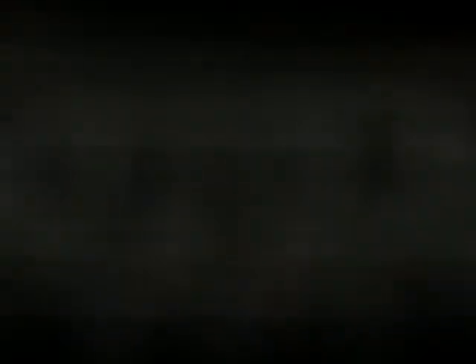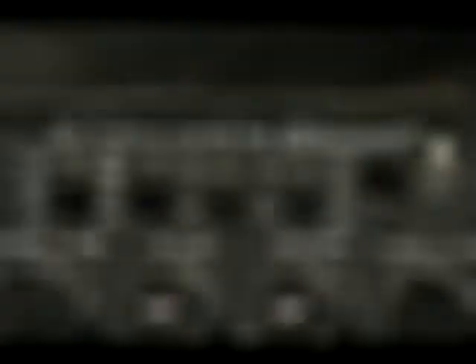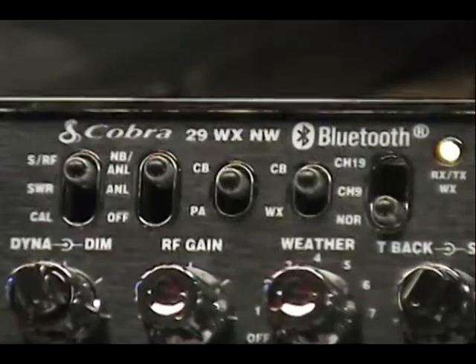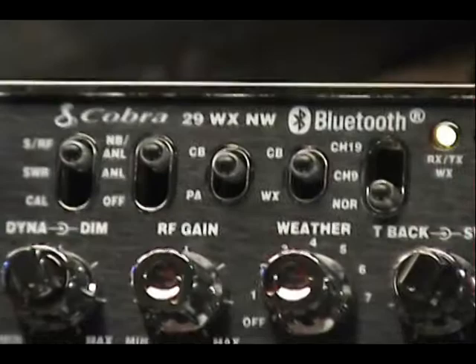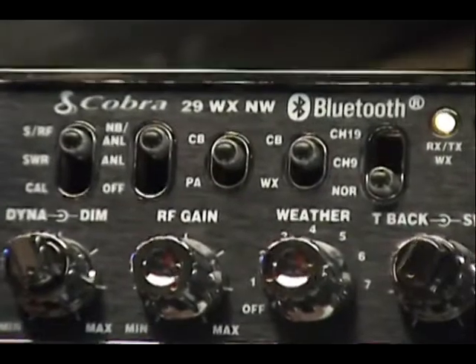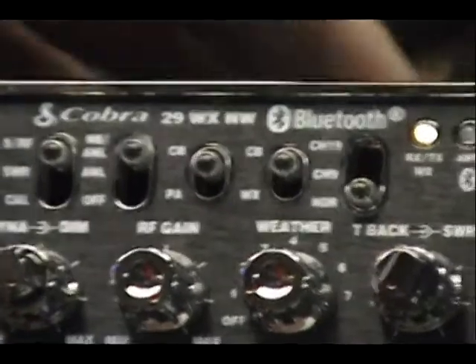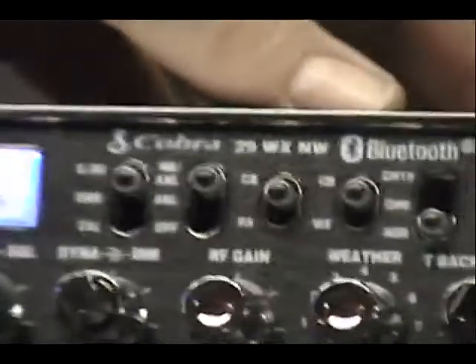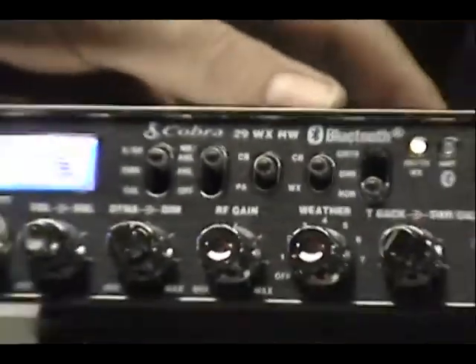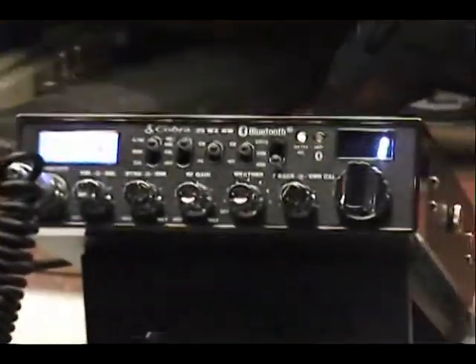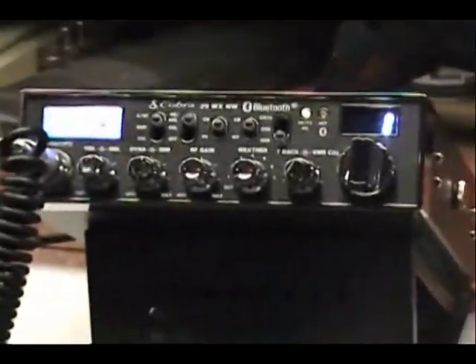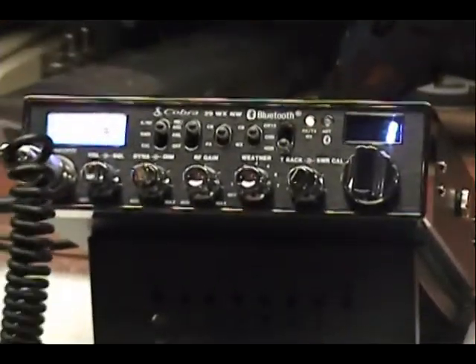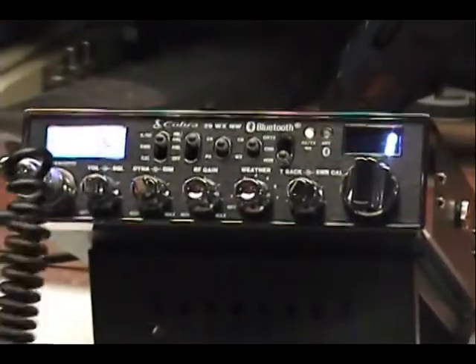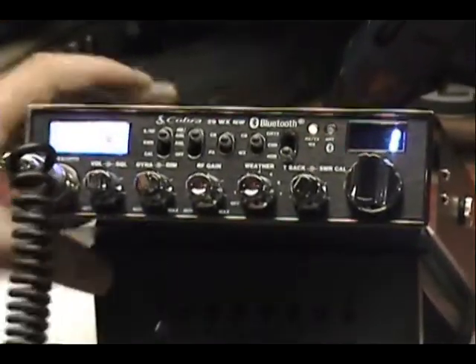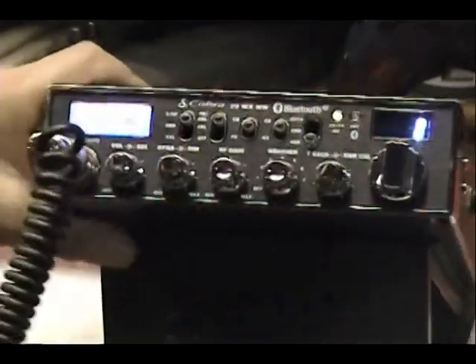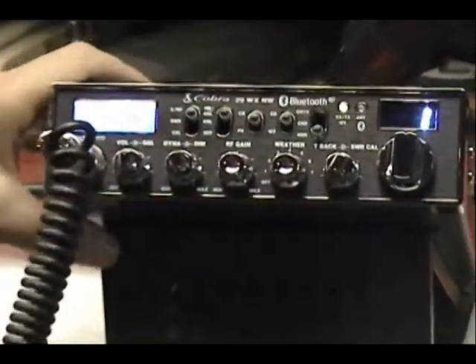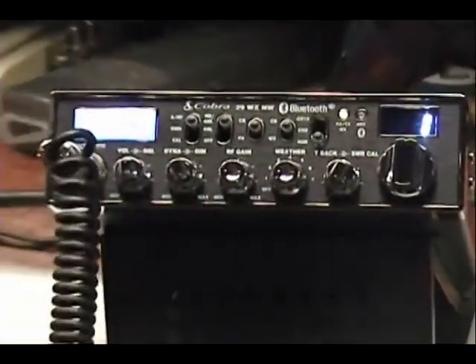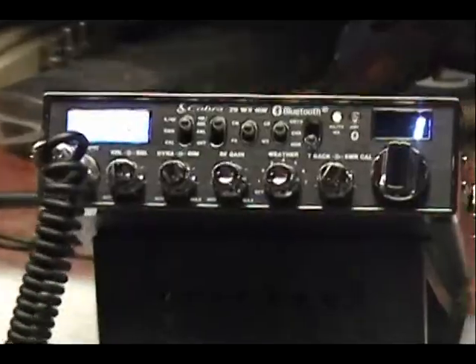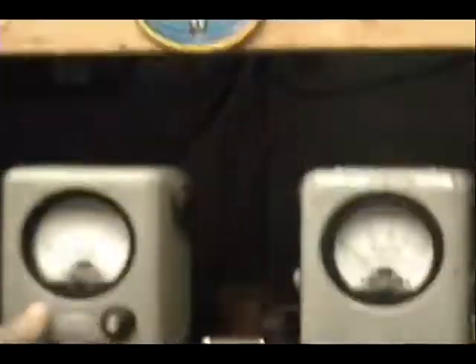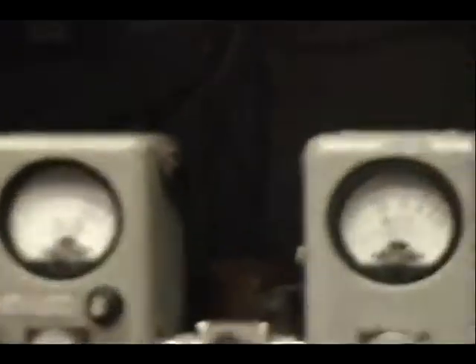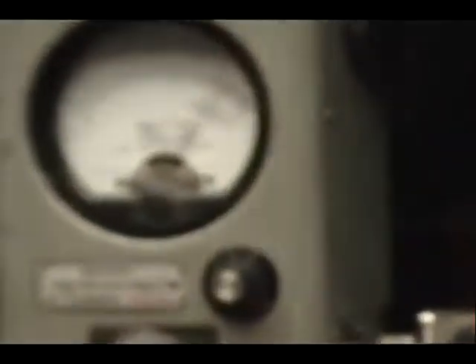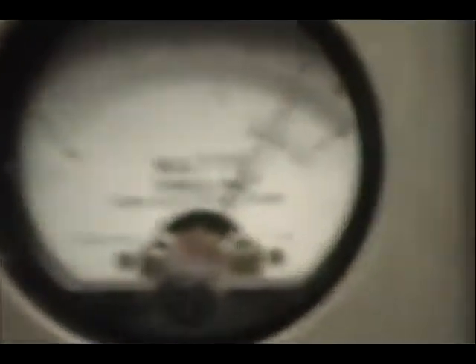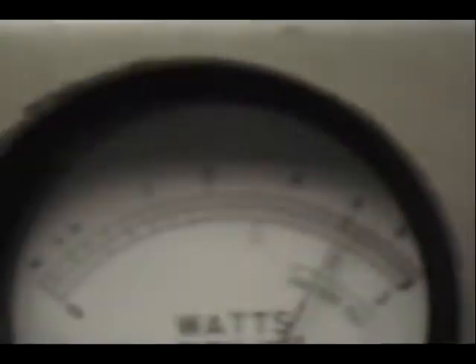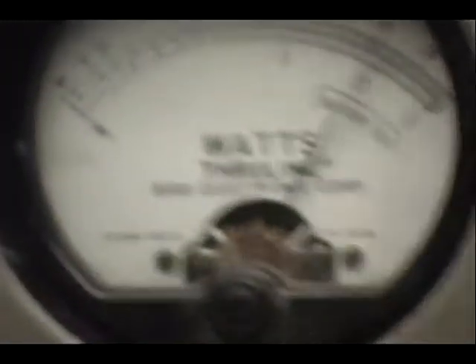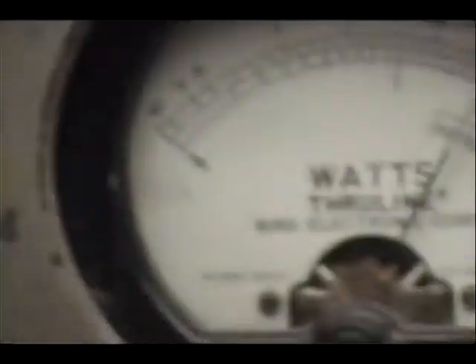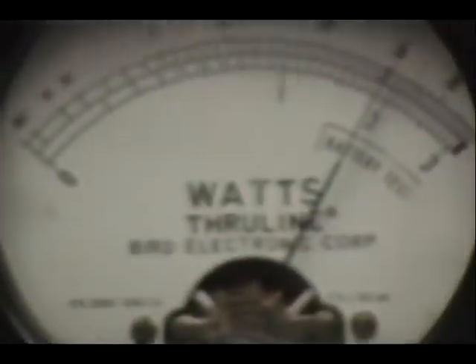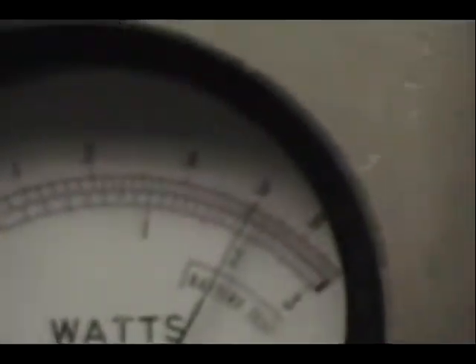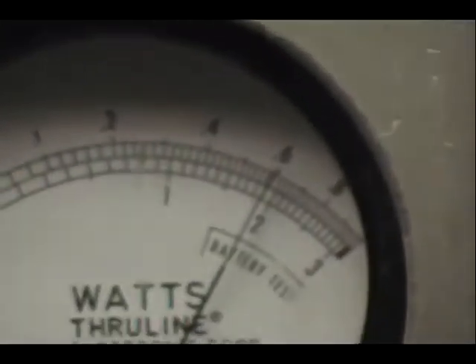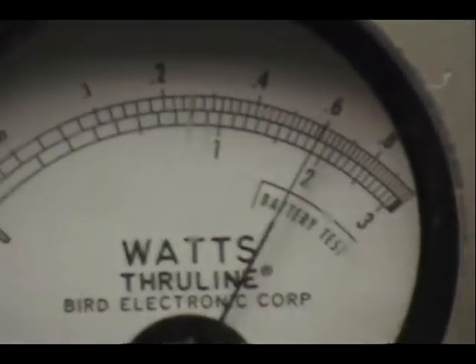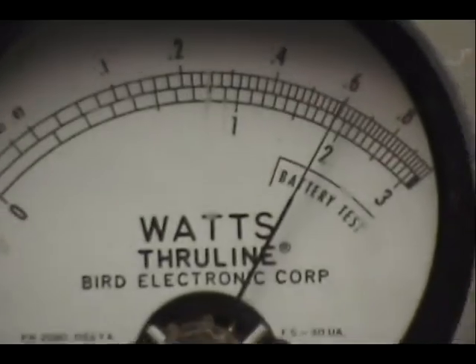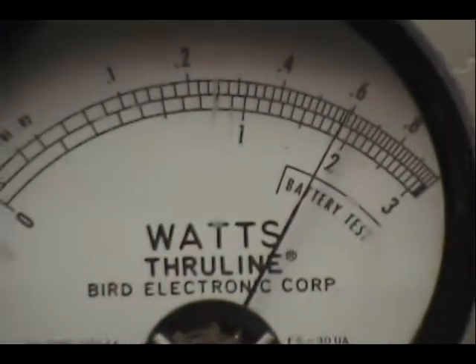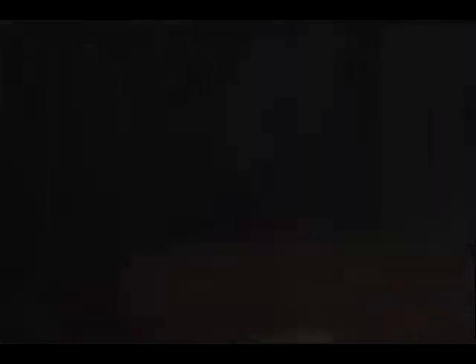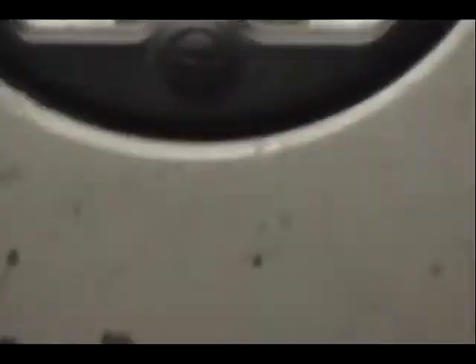Okay David, and this is the brand new radio, 29 WXNW with Bluetooth. Up here on the wattmeter, about 20 watts, about 19, 20 watts.